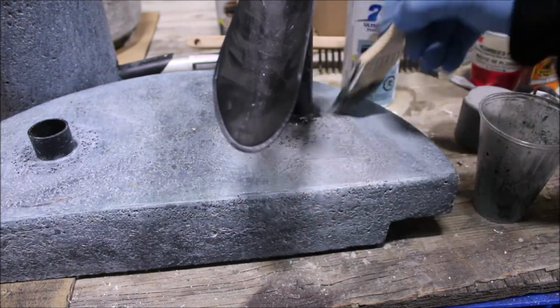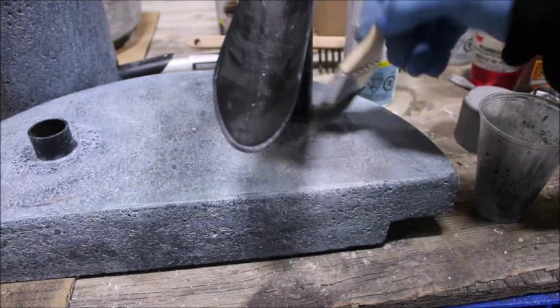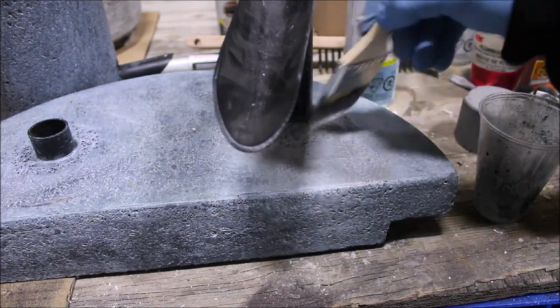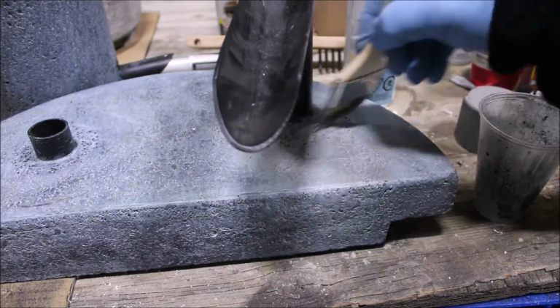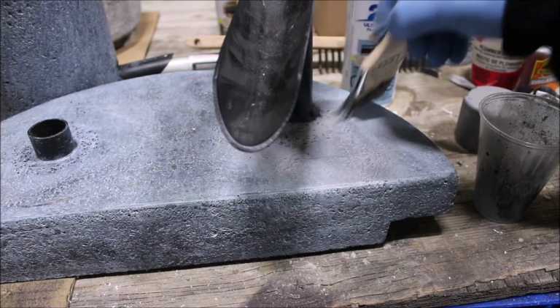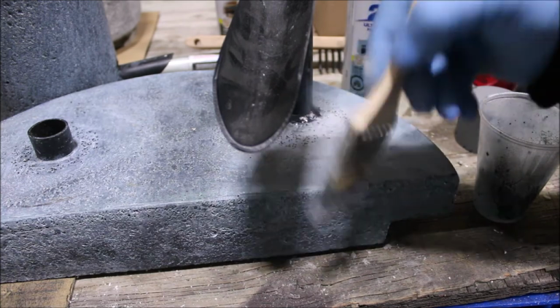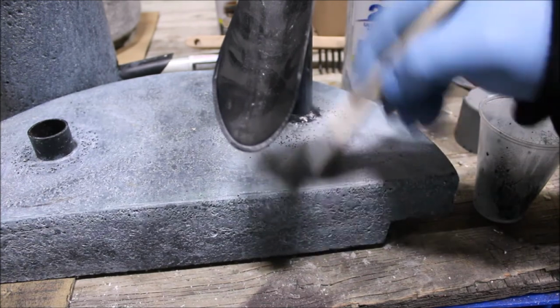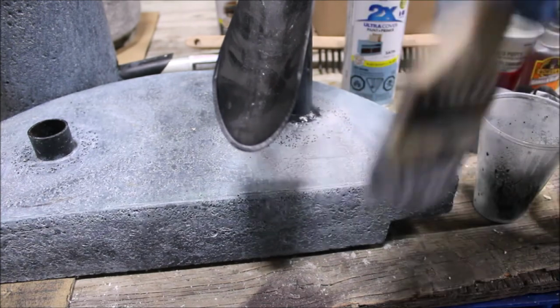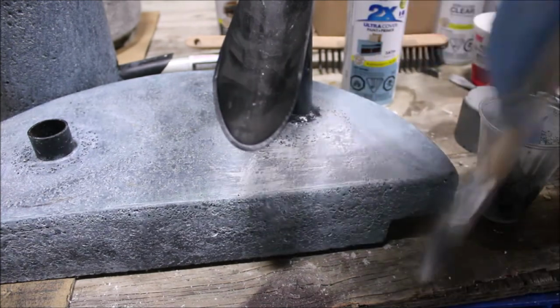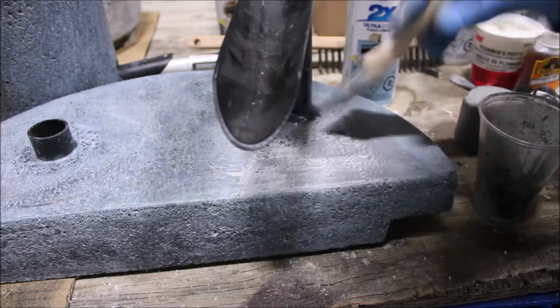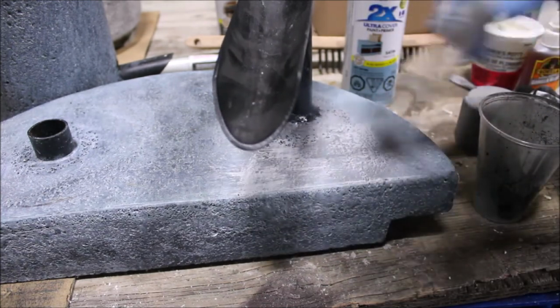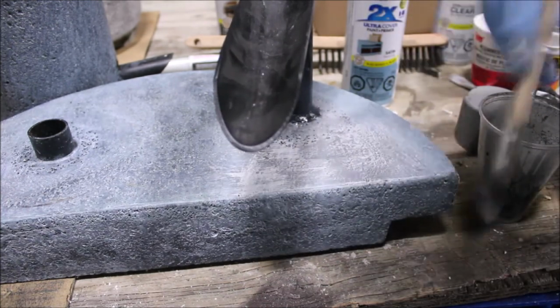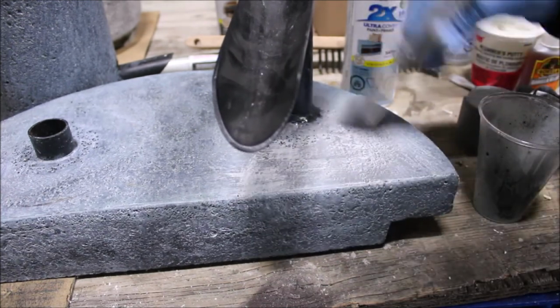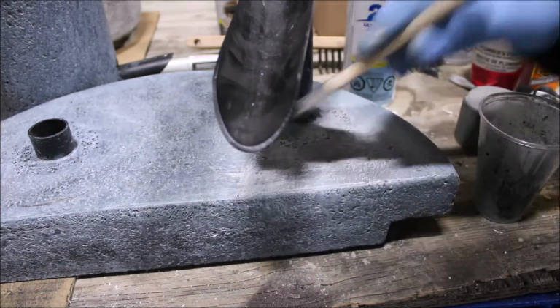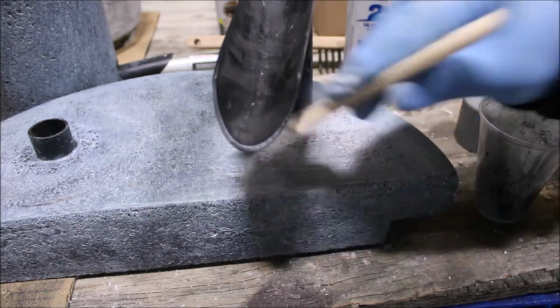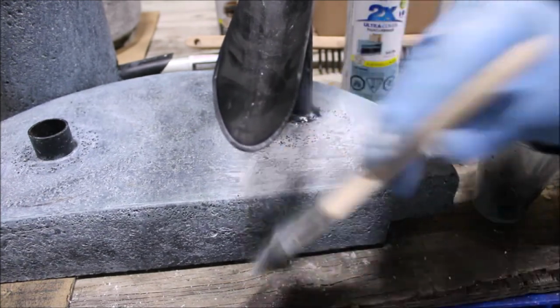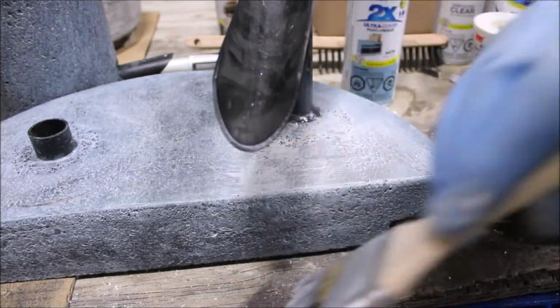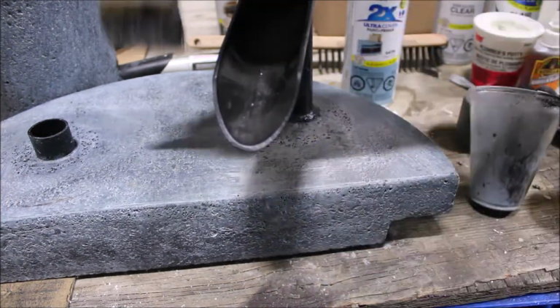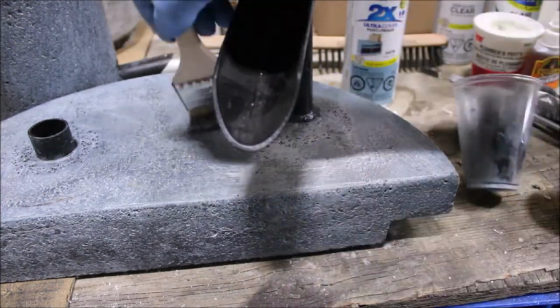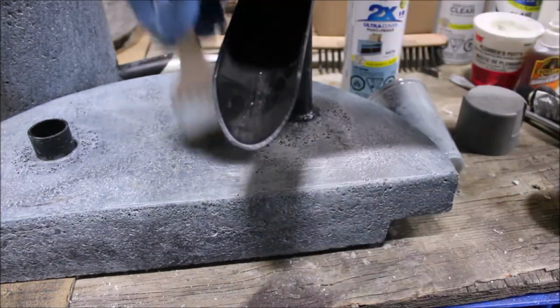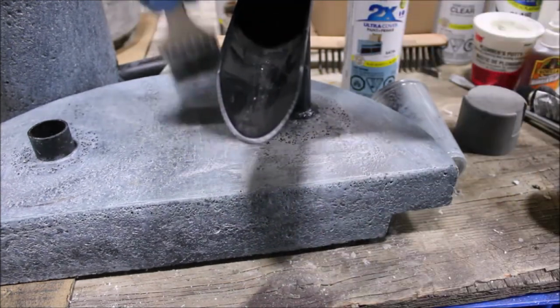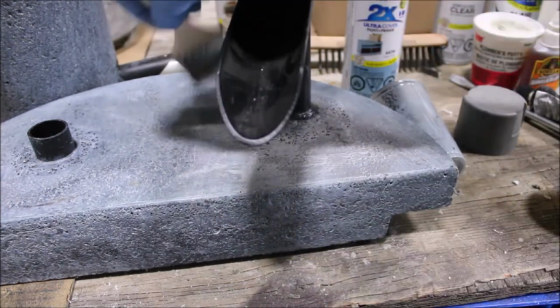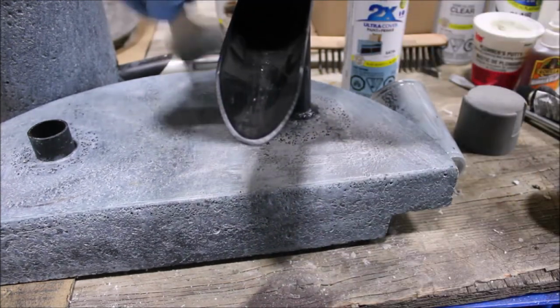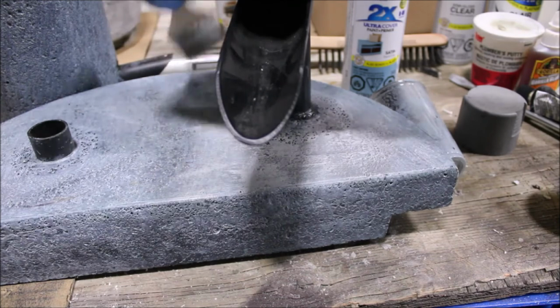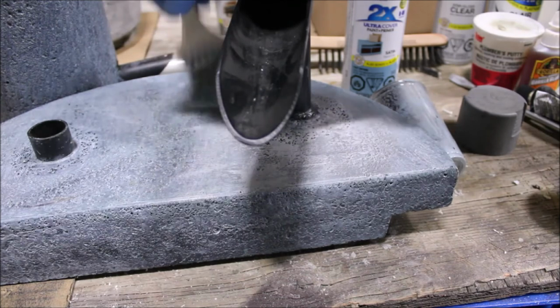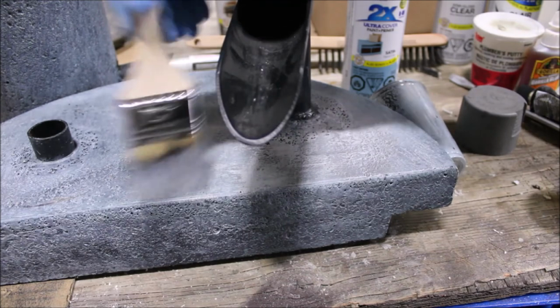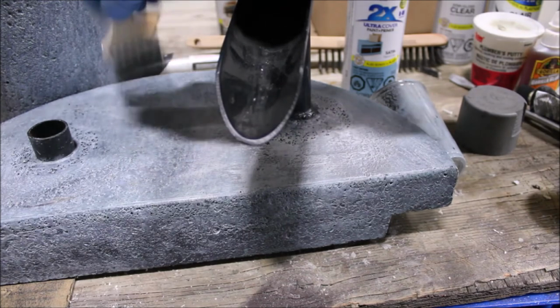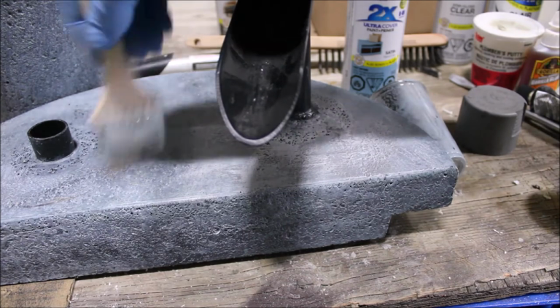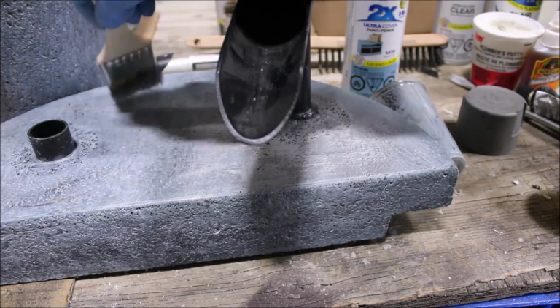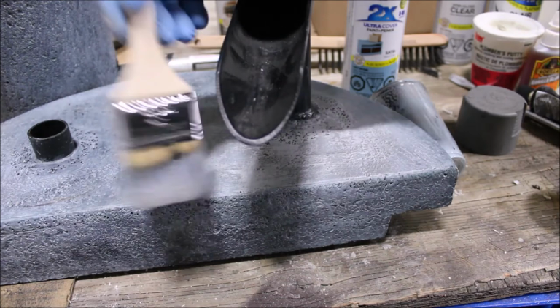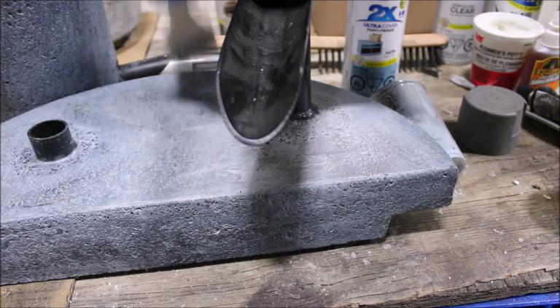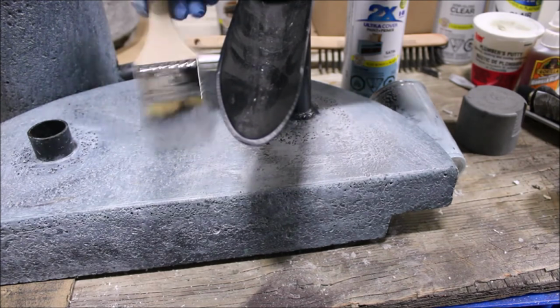While it is admittedly difficult to get a hundred percent exact color match, we're satisfied with the result of this repair and we can get our fountain back into service.